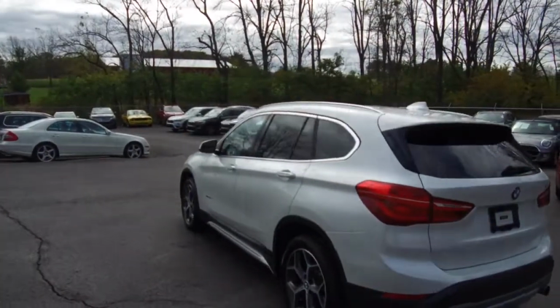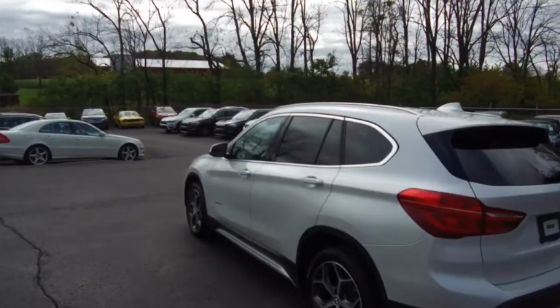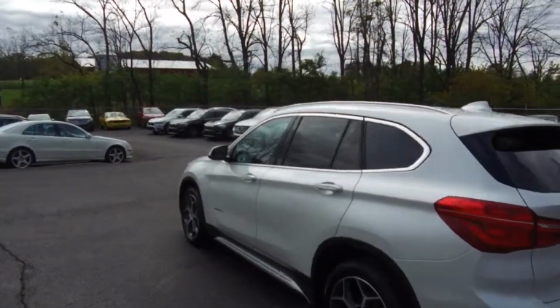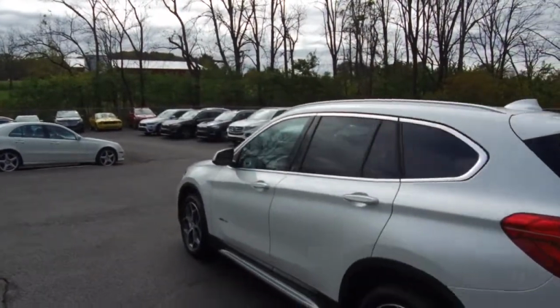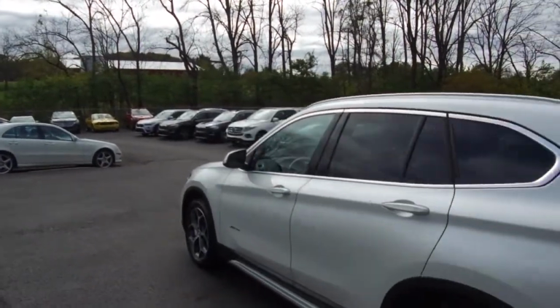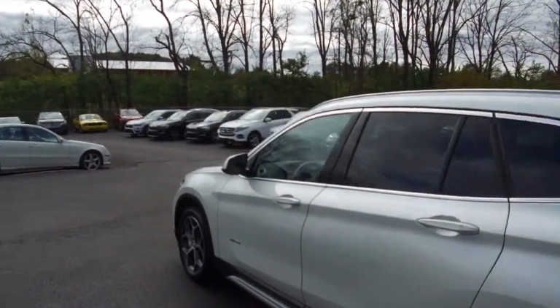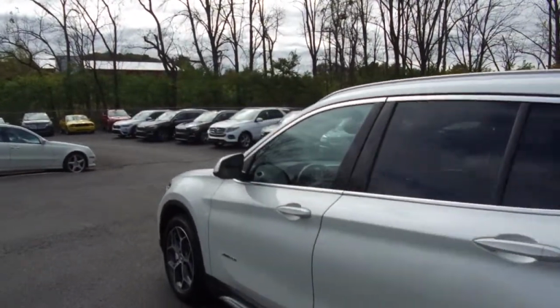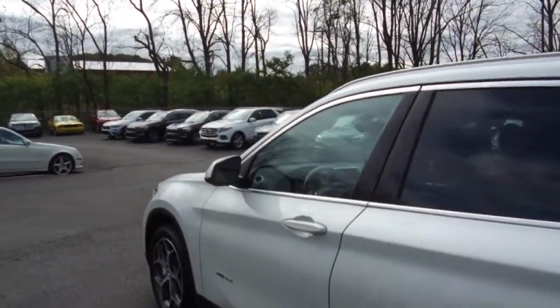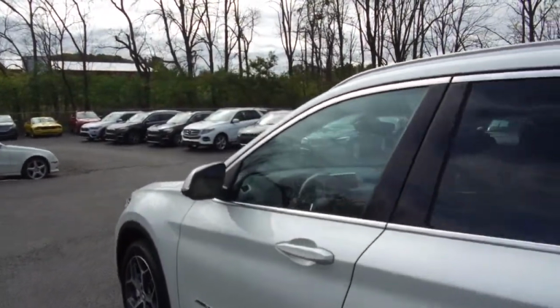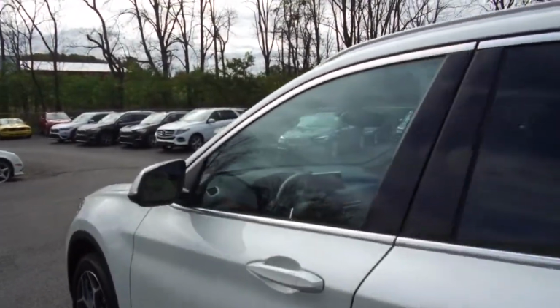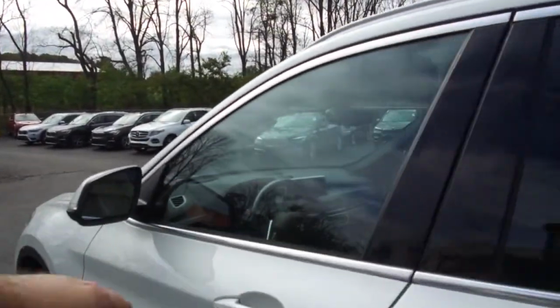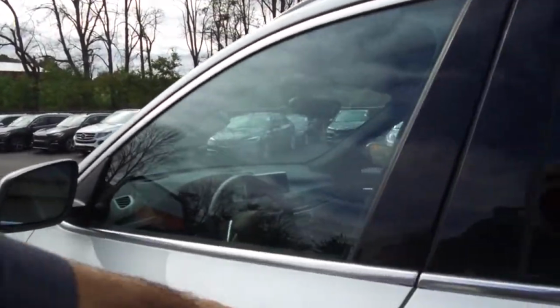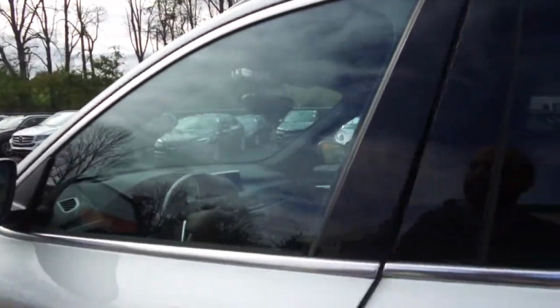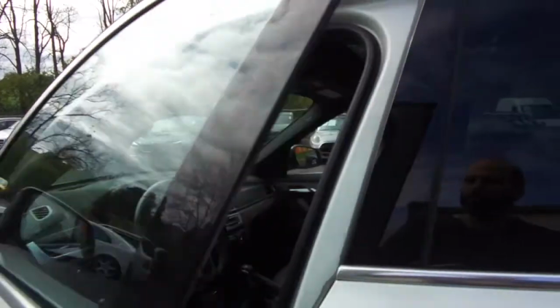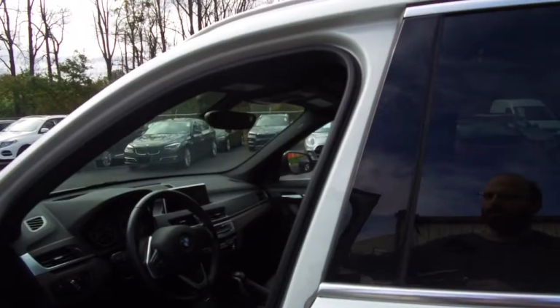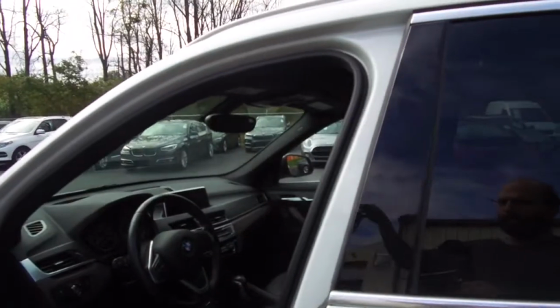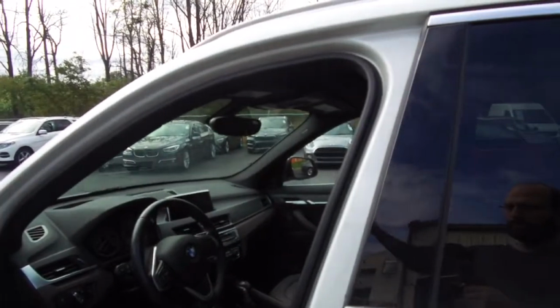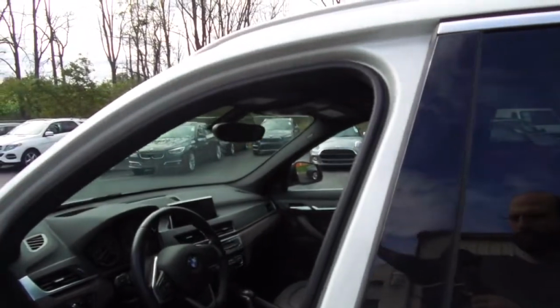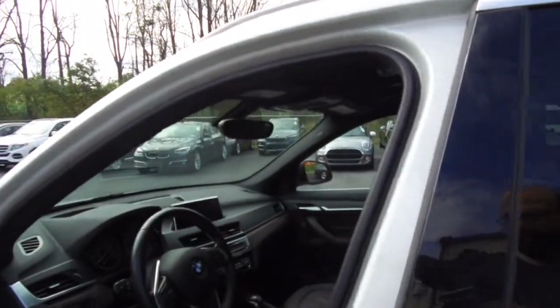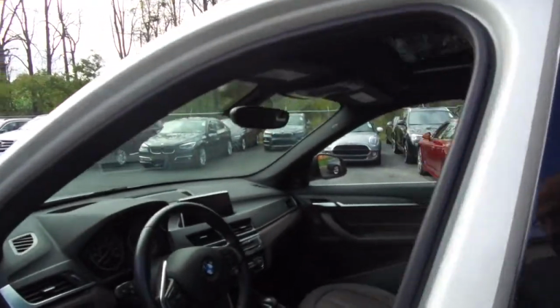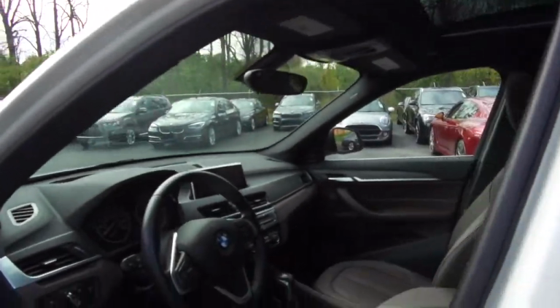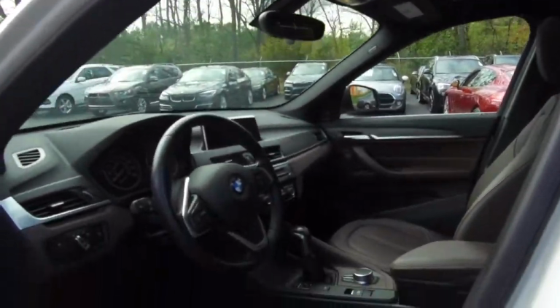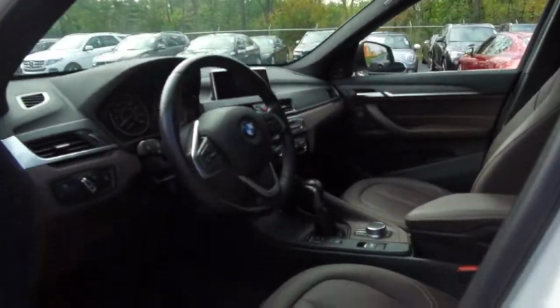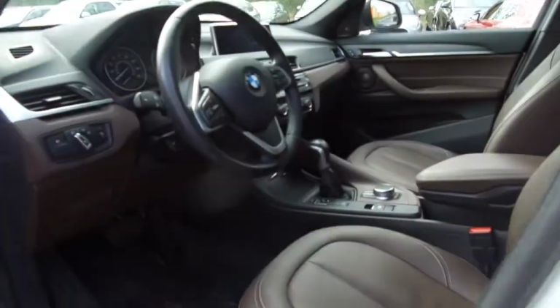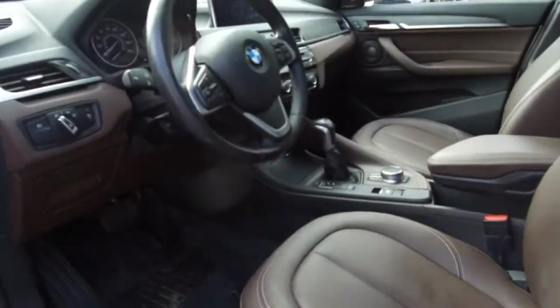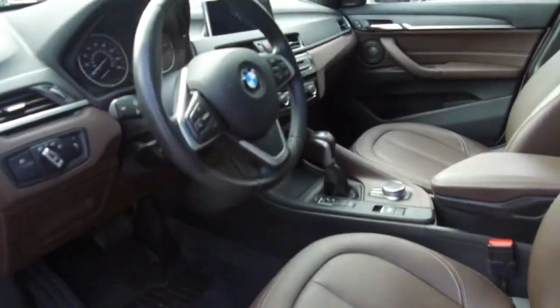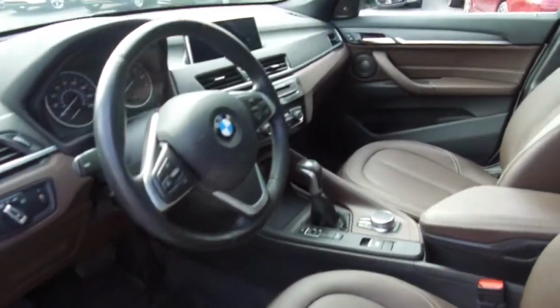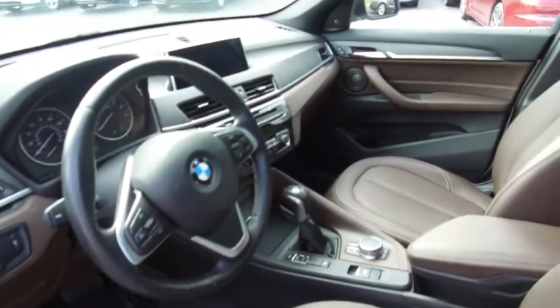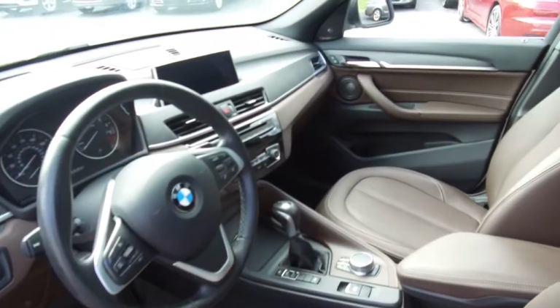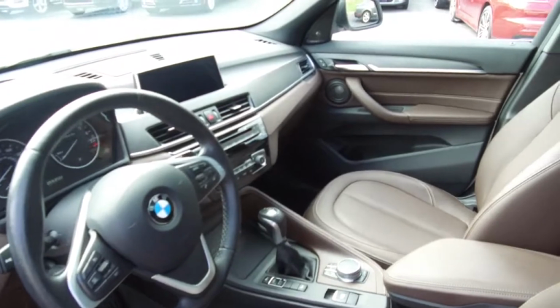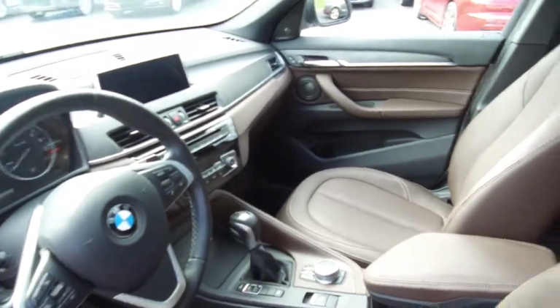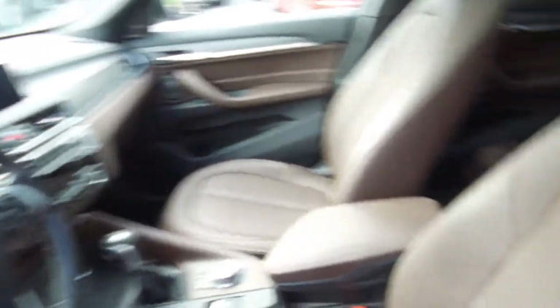A couple of features of this one include heads-up display, comfort access, dual-zone climate control, heated seats. And as we go through the interior, you'll see a large display for the navigation system.